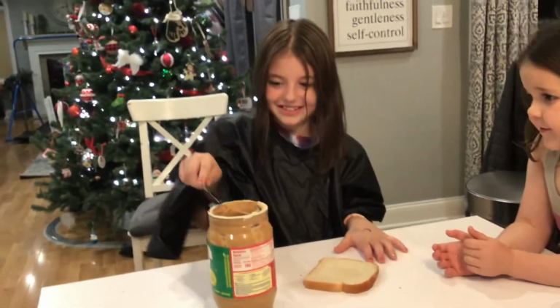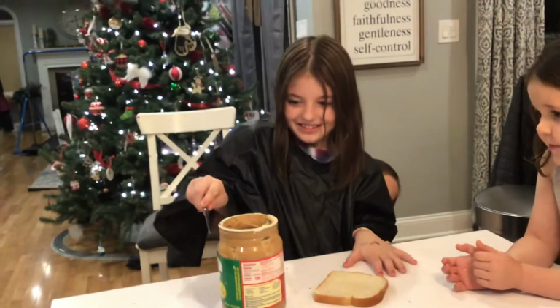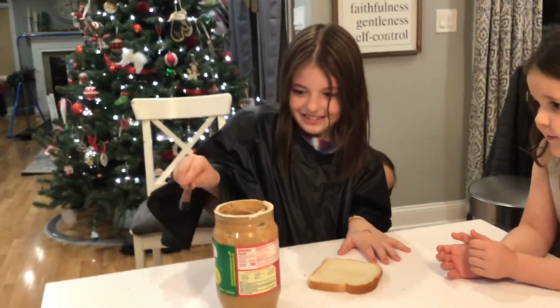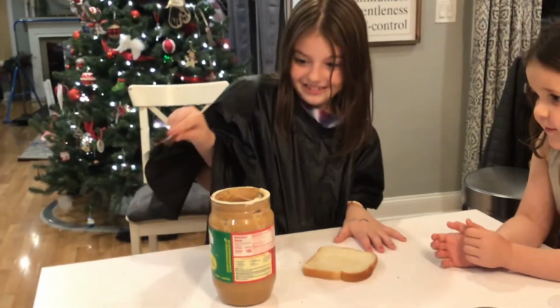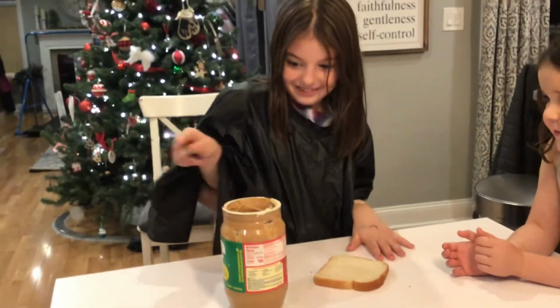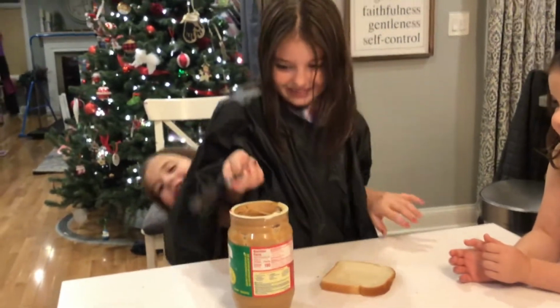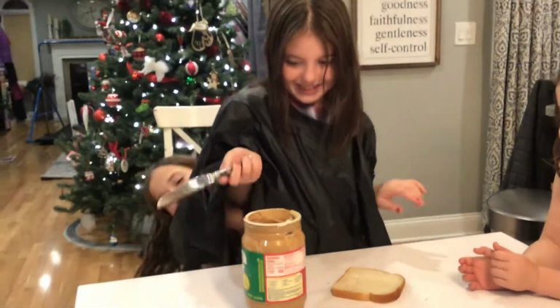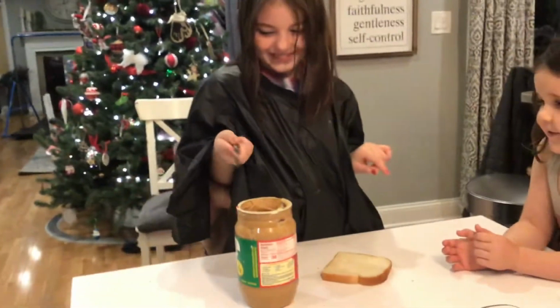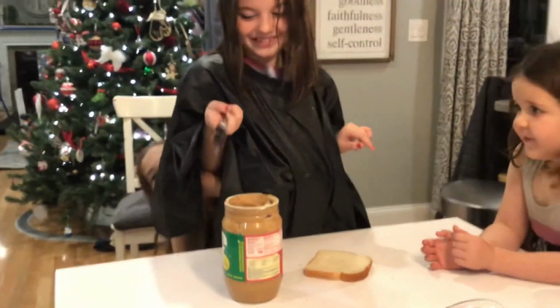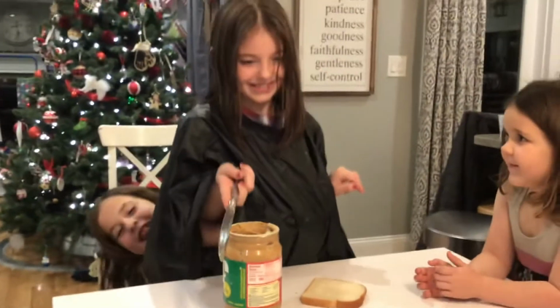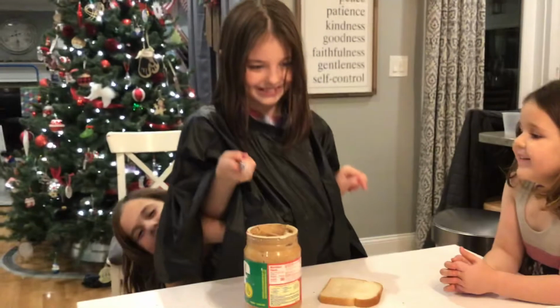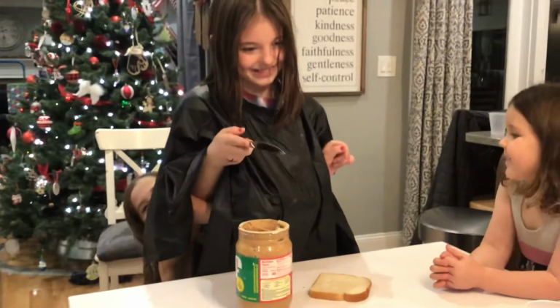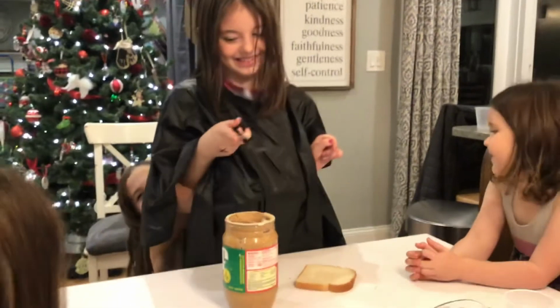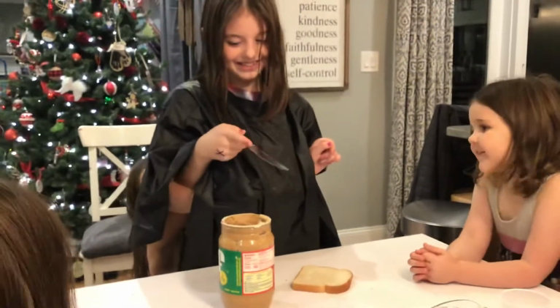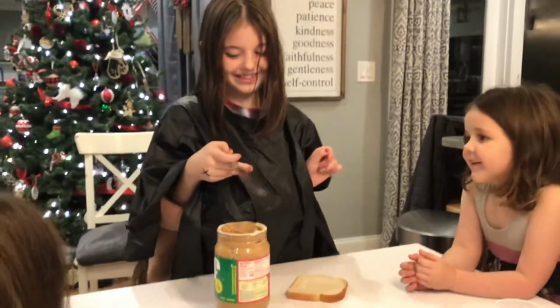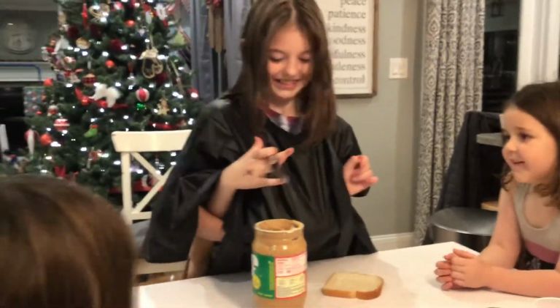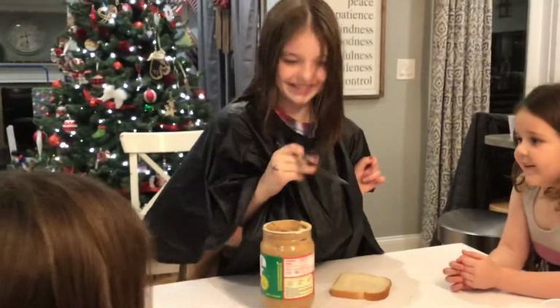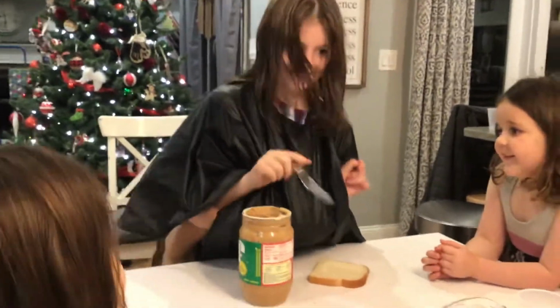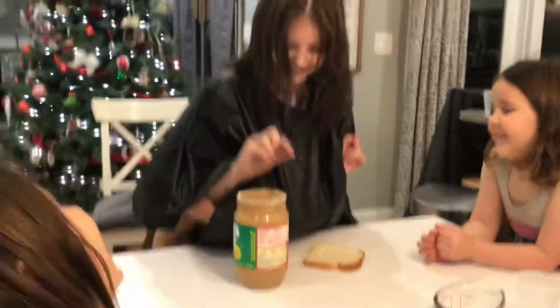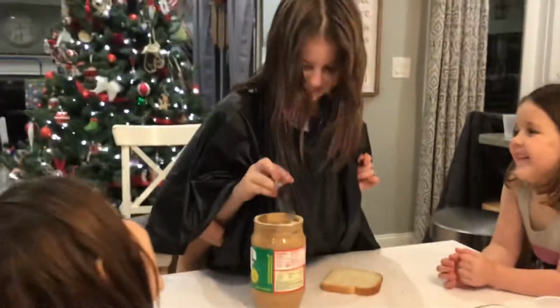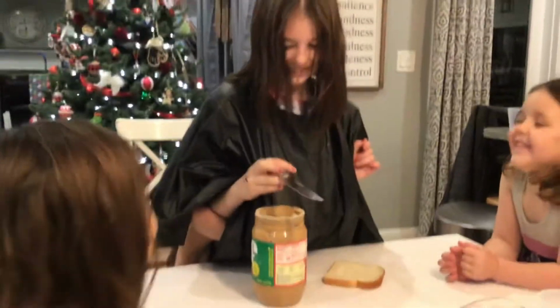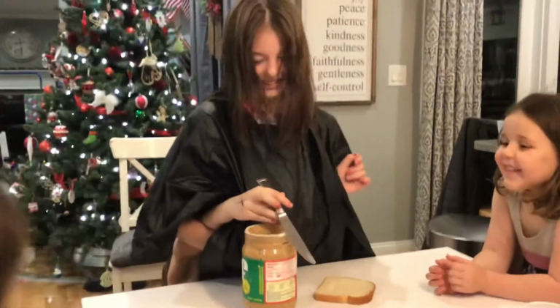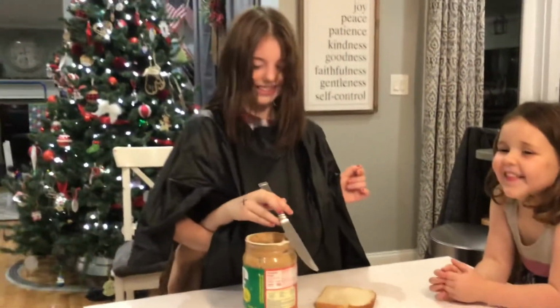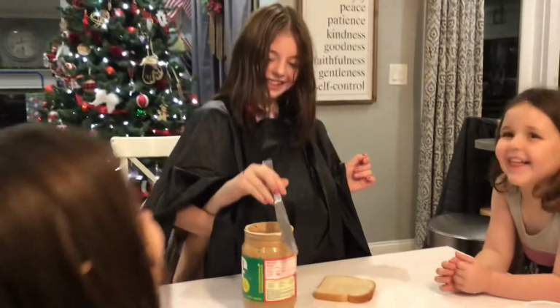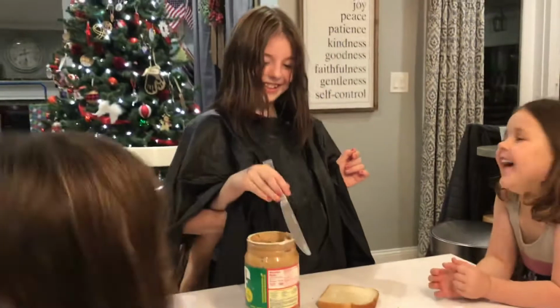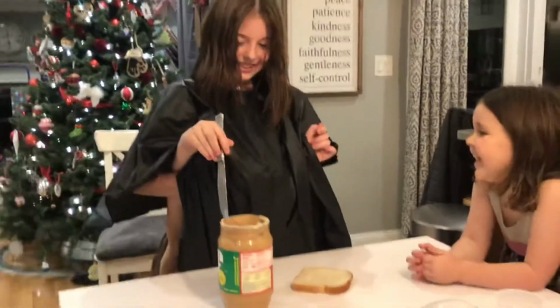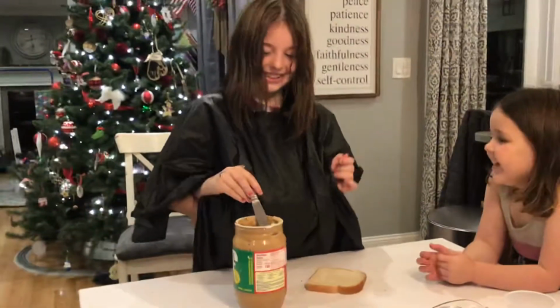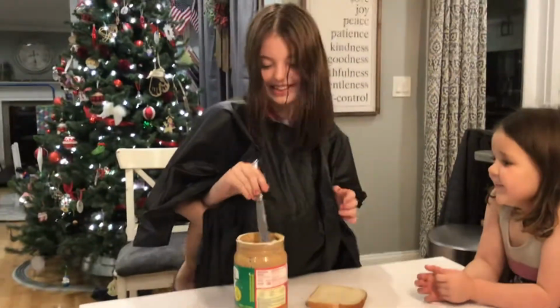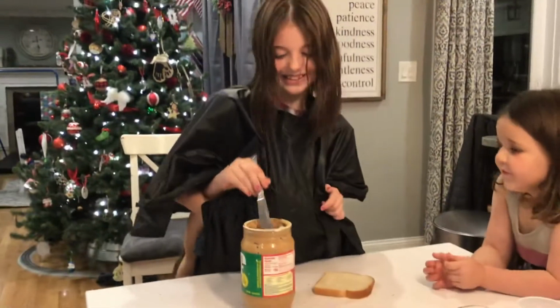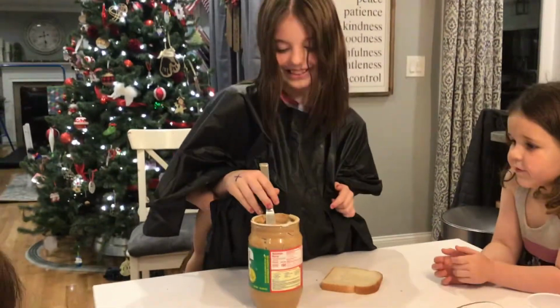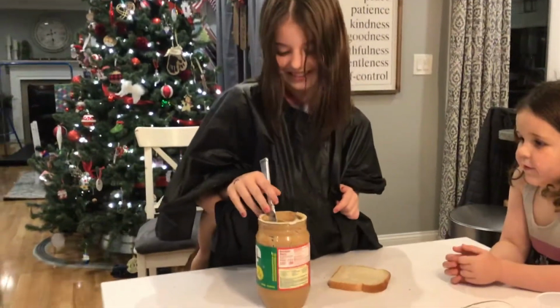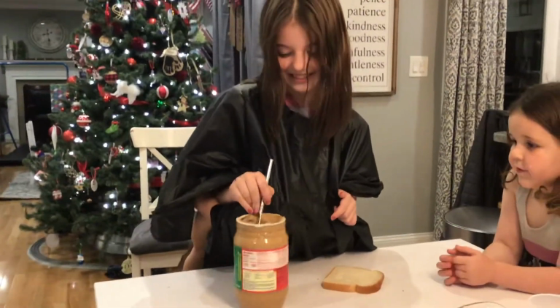We're going to first get some peanut butter, and she's almost there. We're almost in the jar. Oh, there we go. We're almost there. We found the jar. Megan, good job.